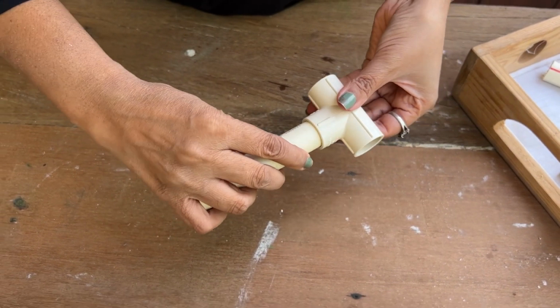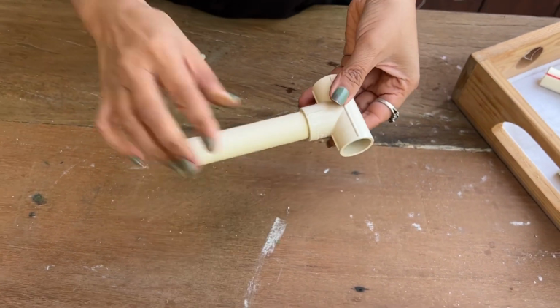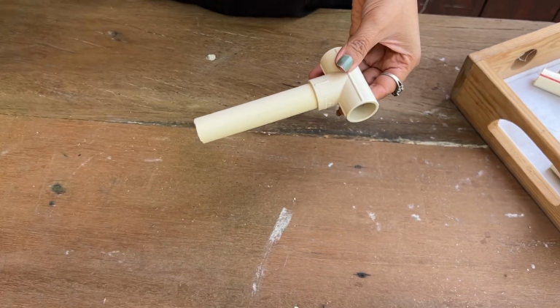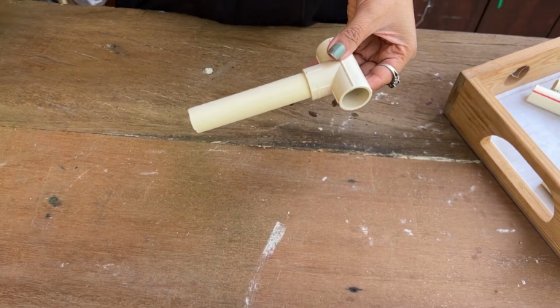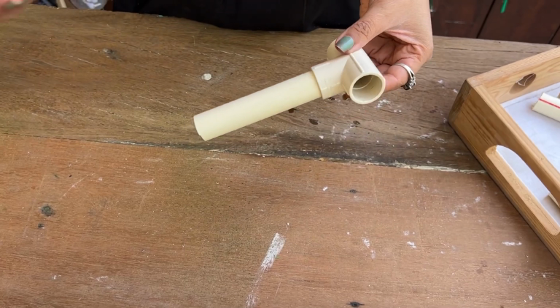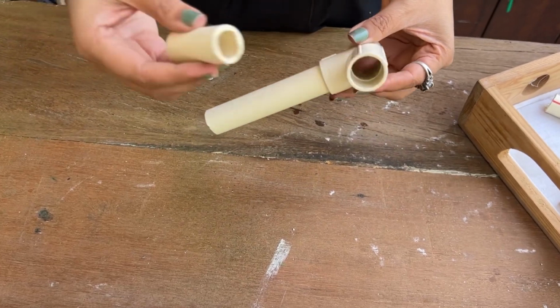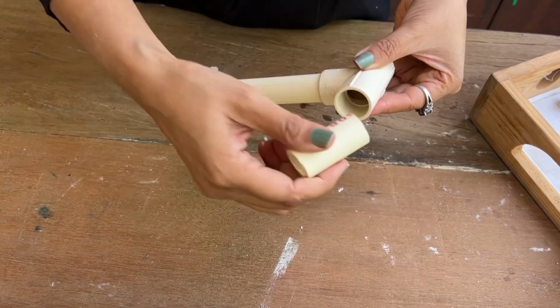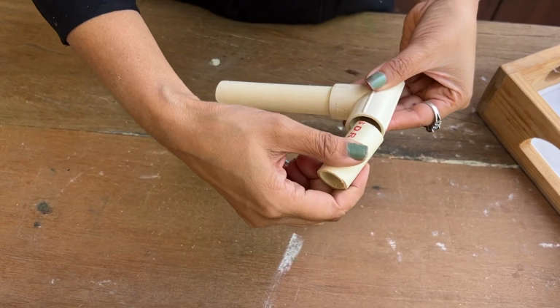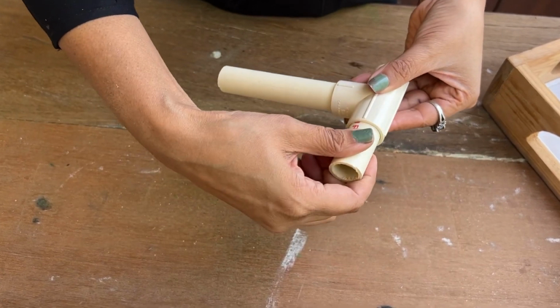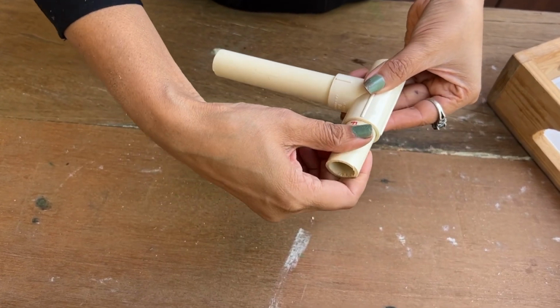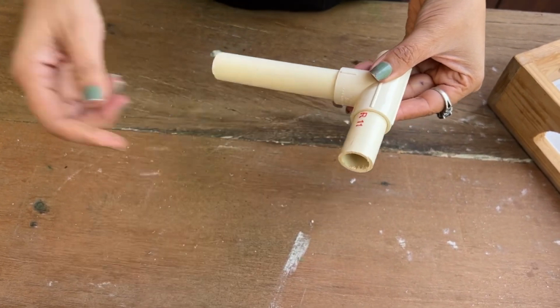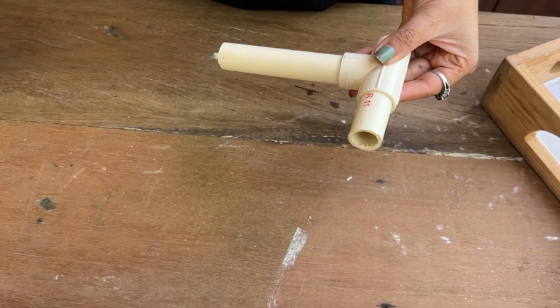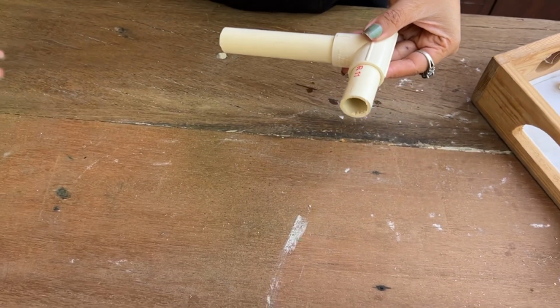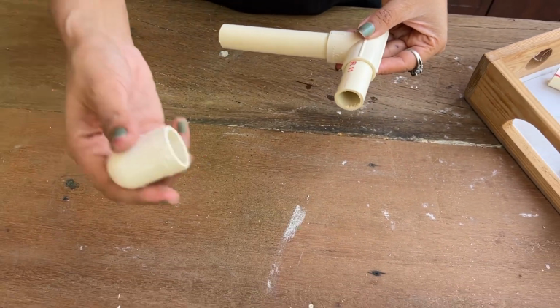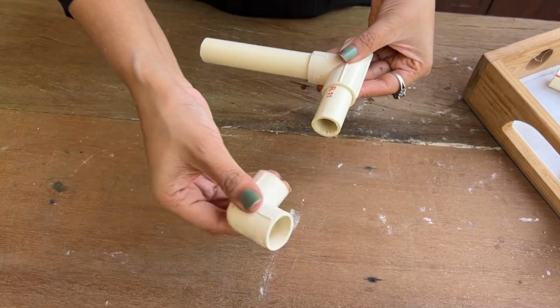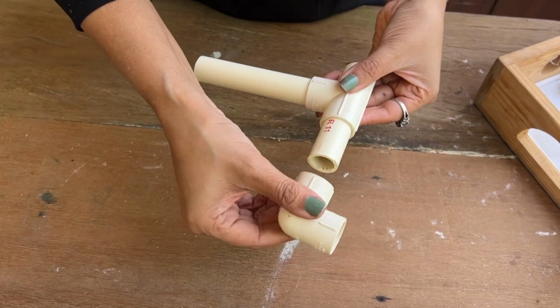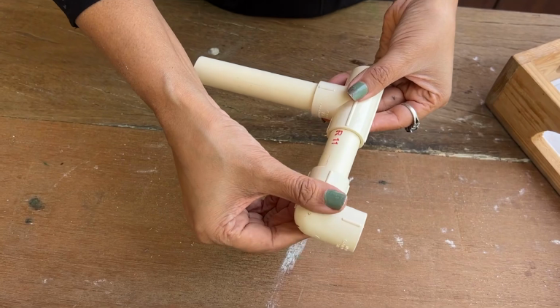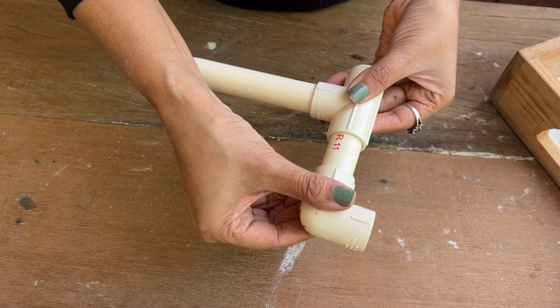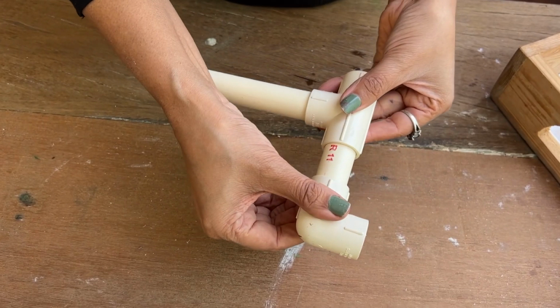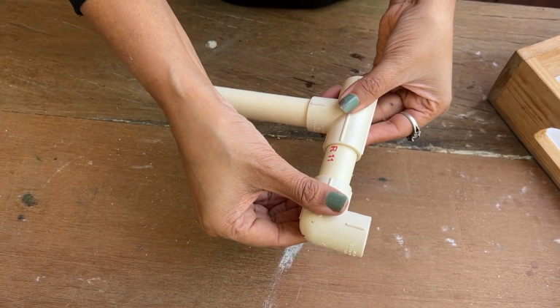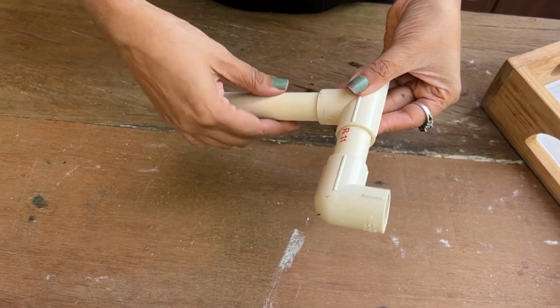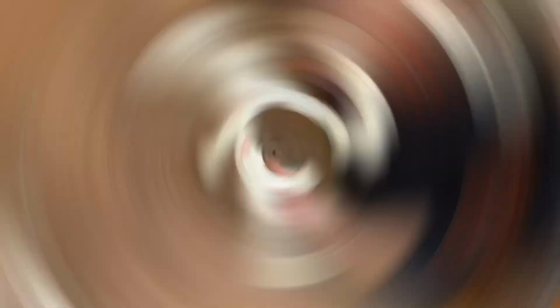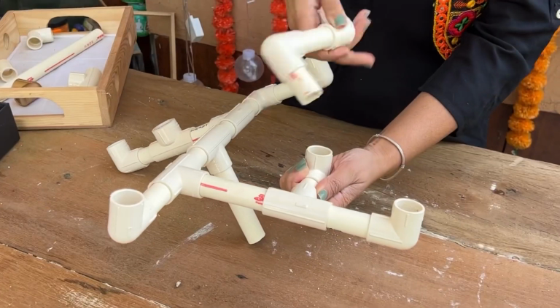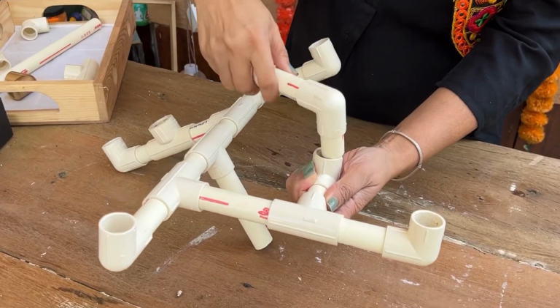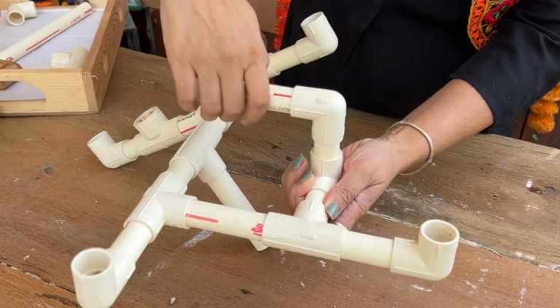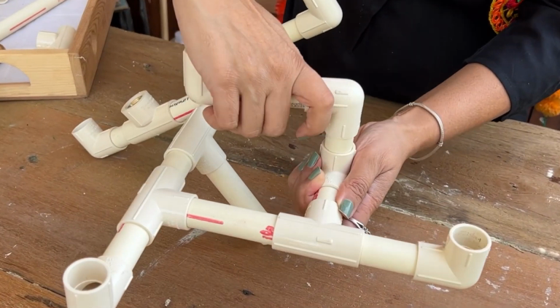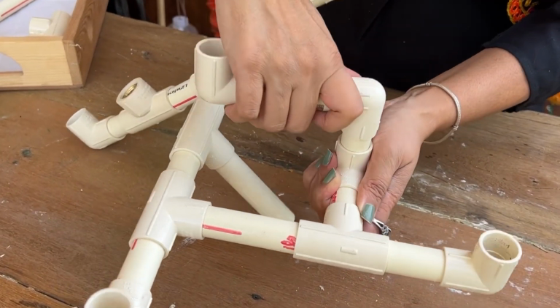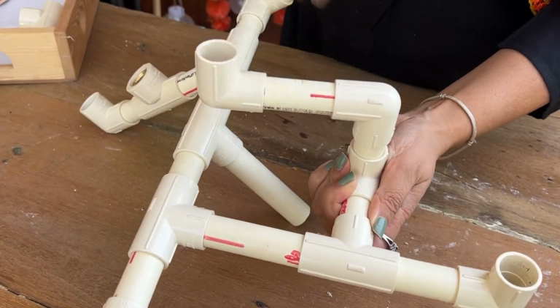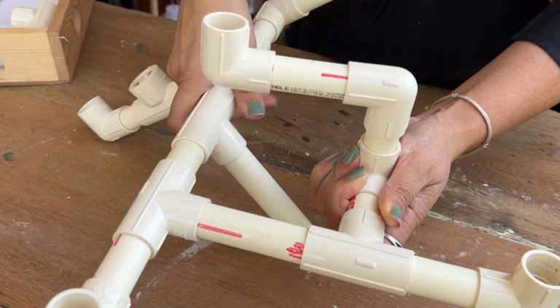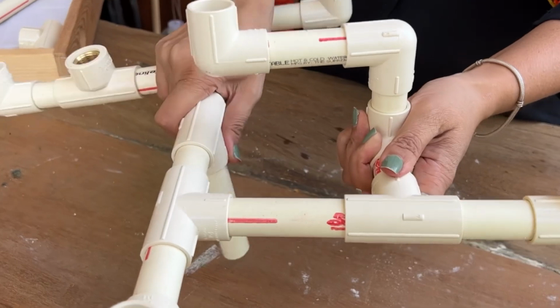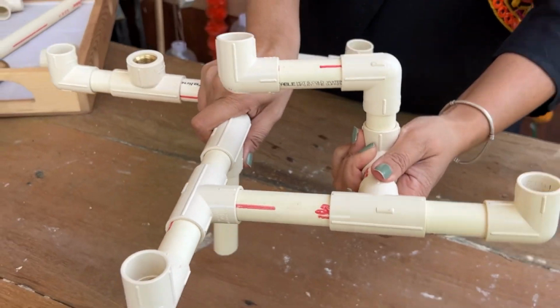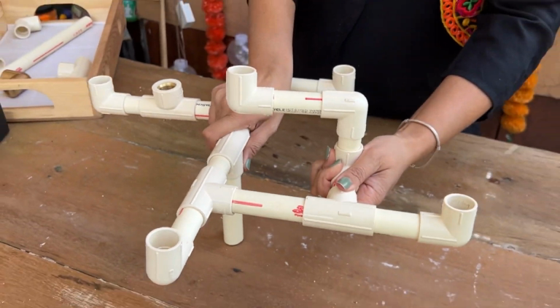You can try and create any combination according to your own creativity. I'm creating an asymmetrical pattern. The pattern is almost complete now — let's just fix it tightly.